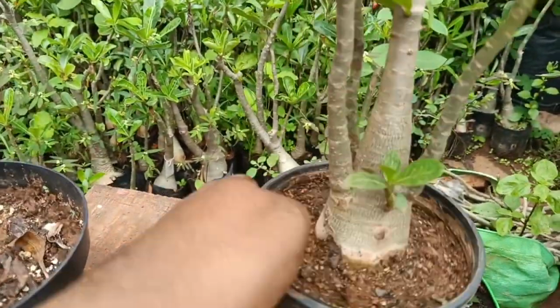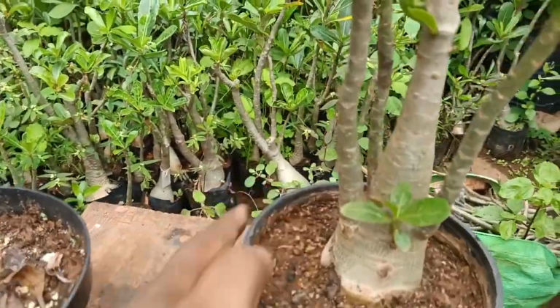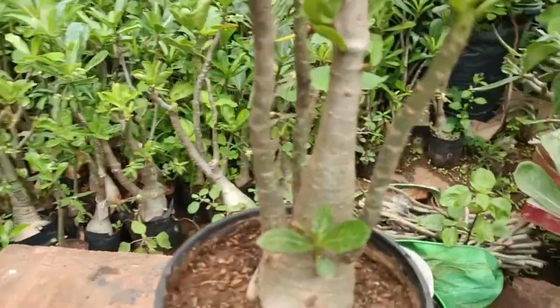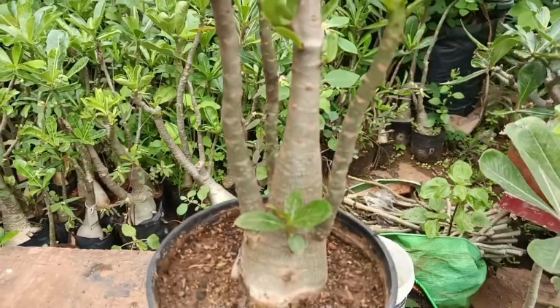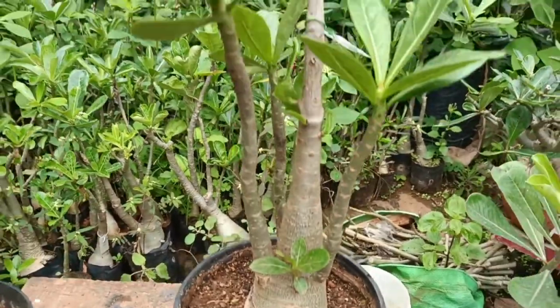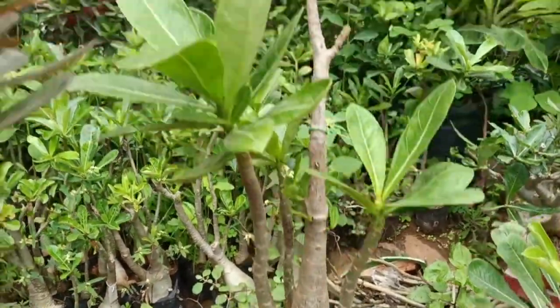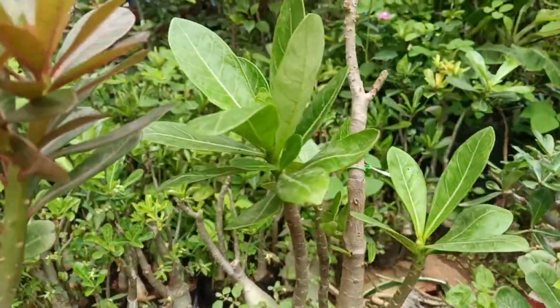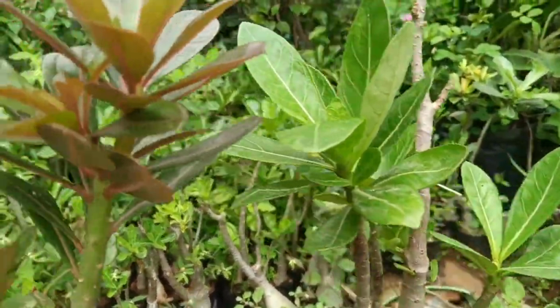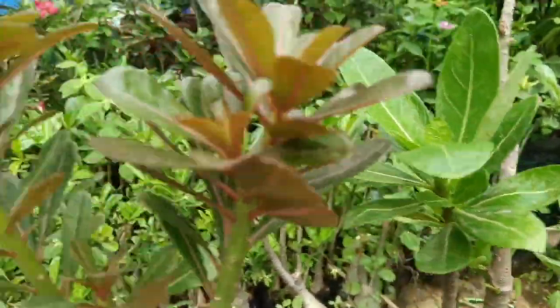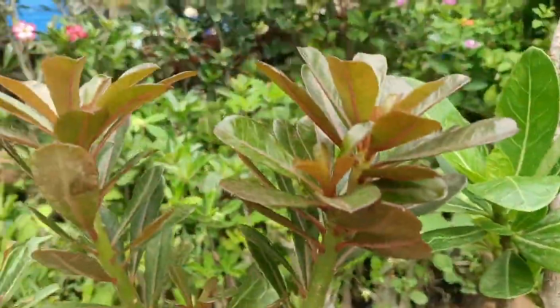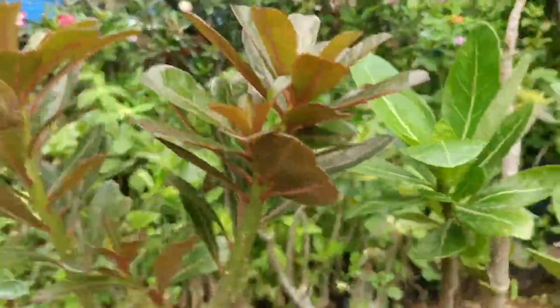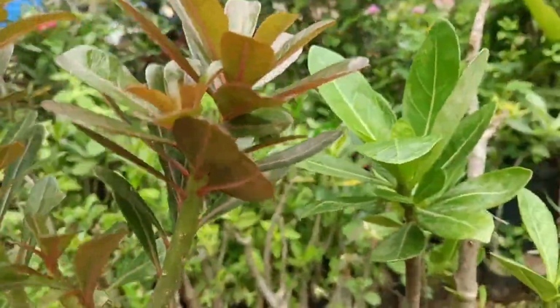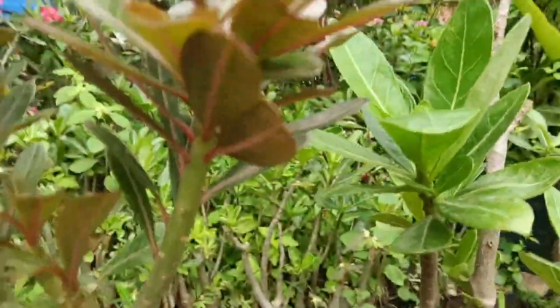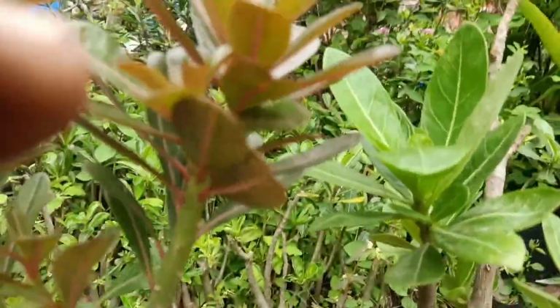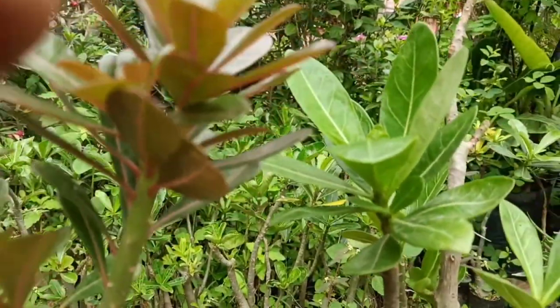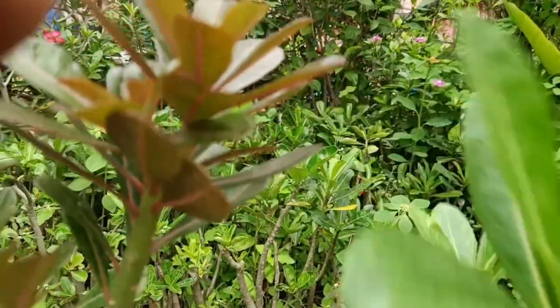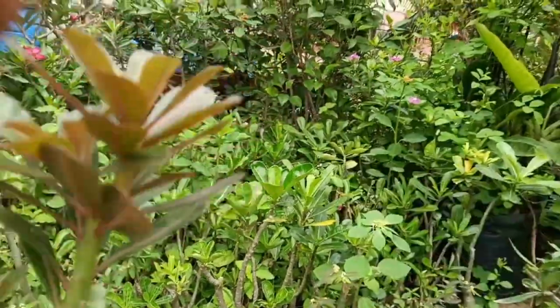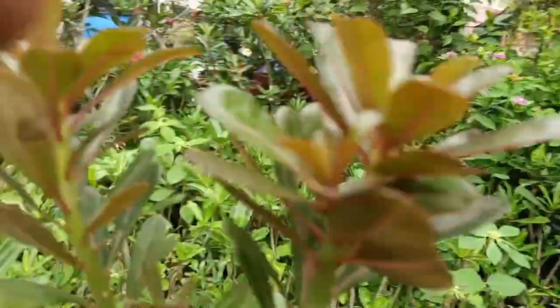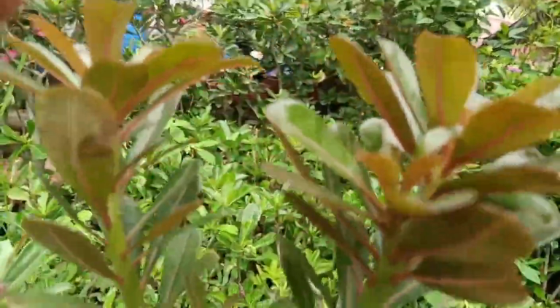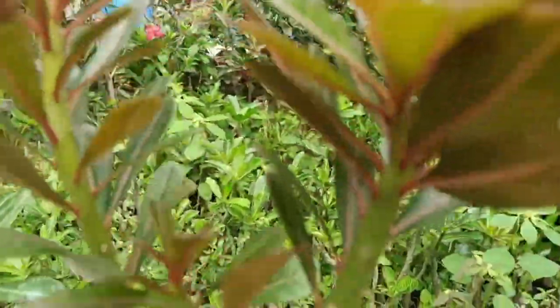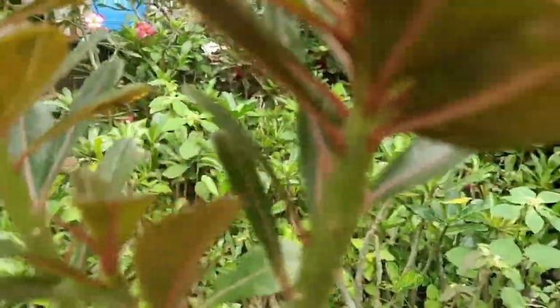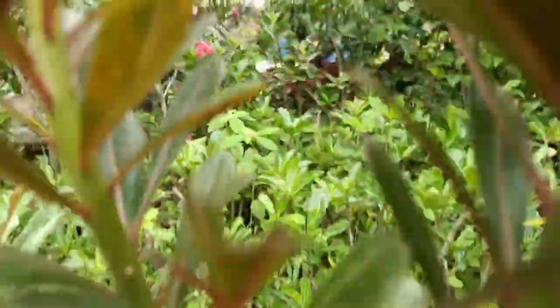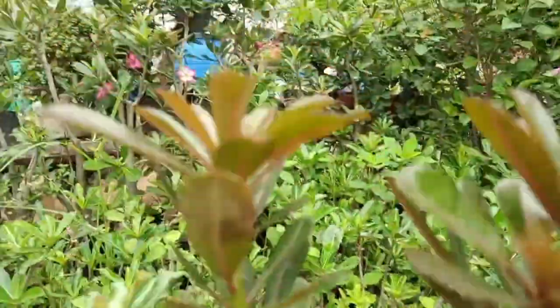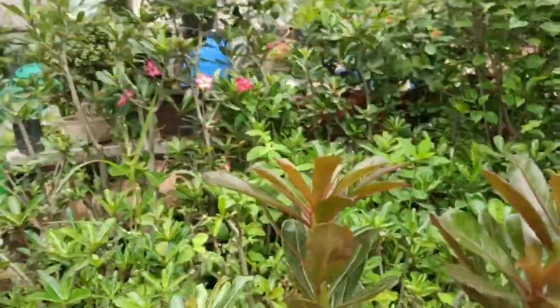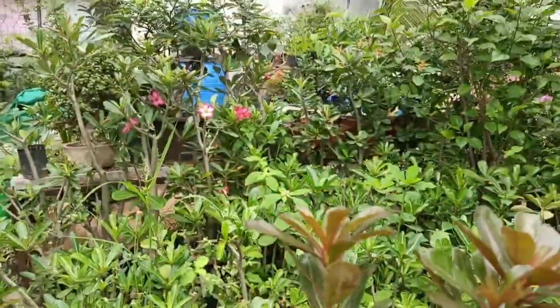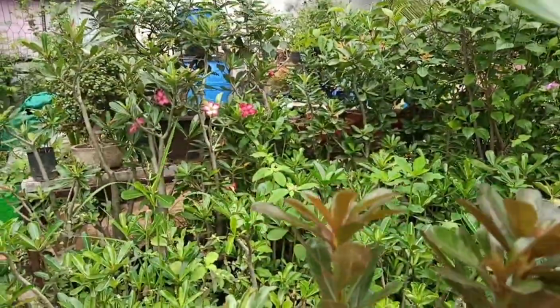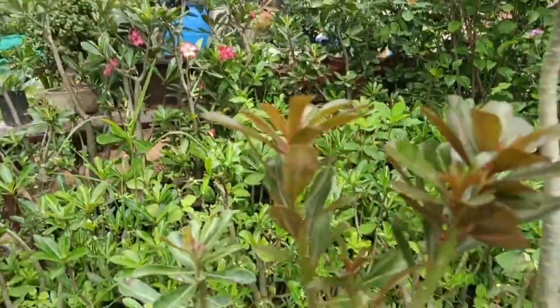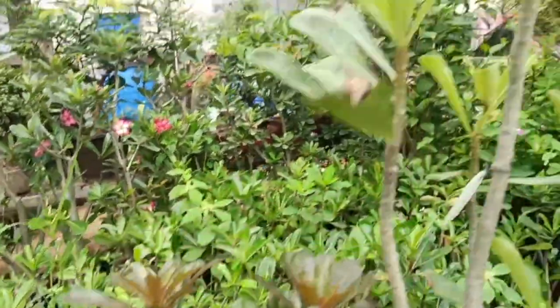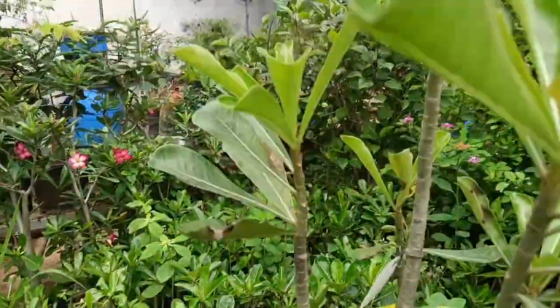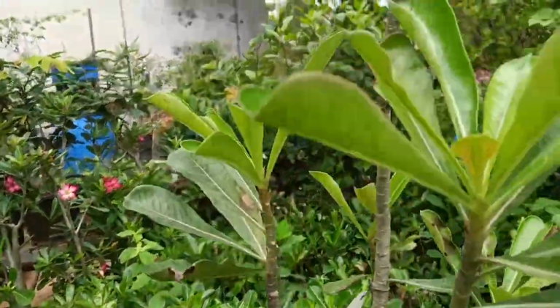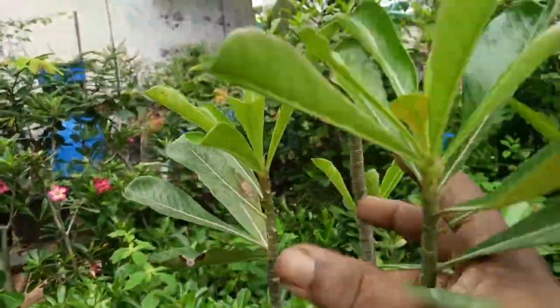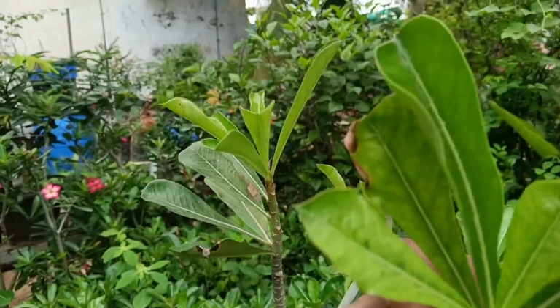If you are a lover of Adenium, then you have to use this plant compulsorily in your garden. It will give you the beauty of the garden.